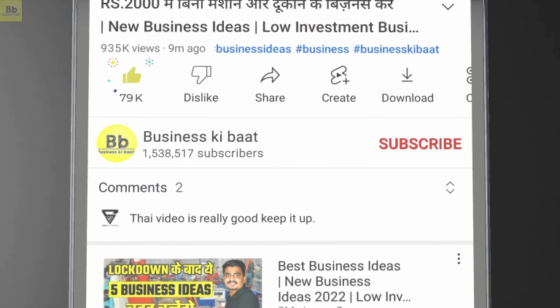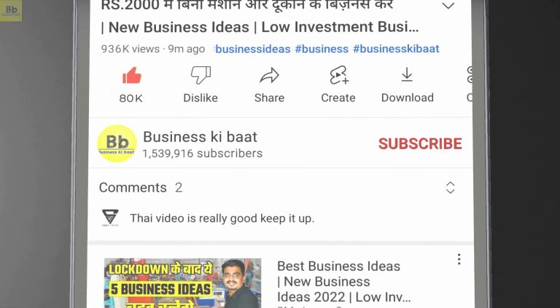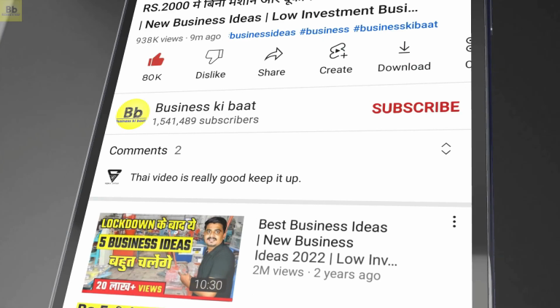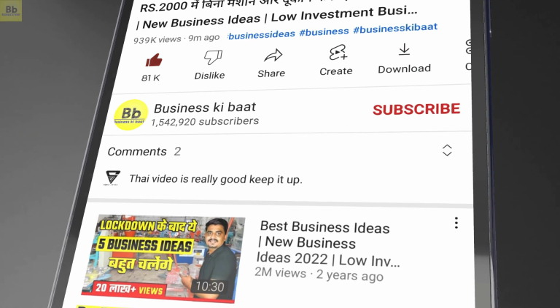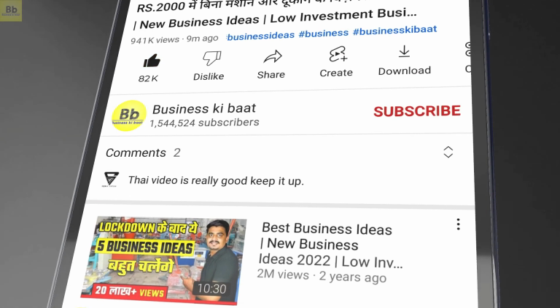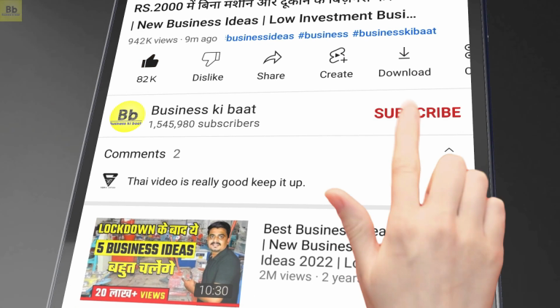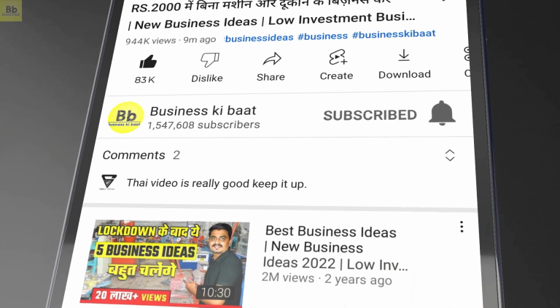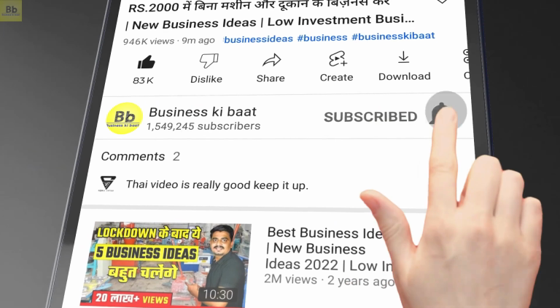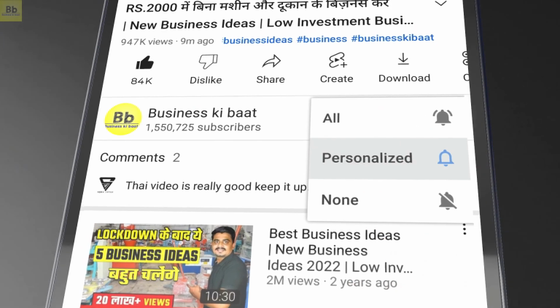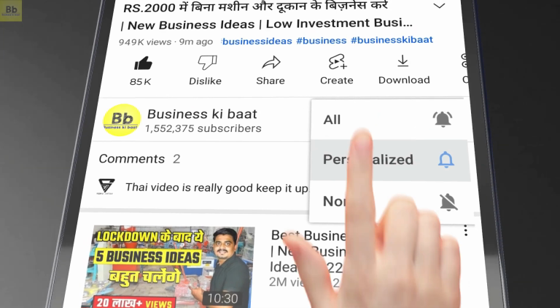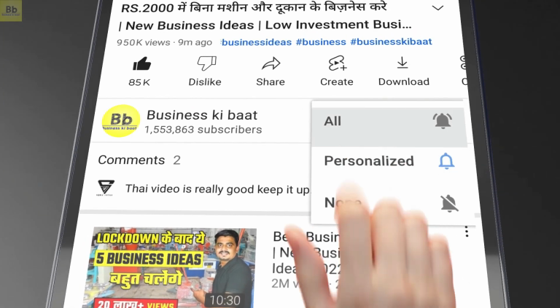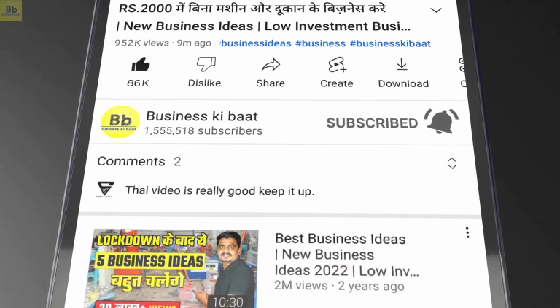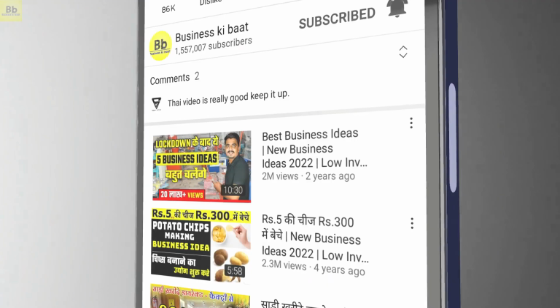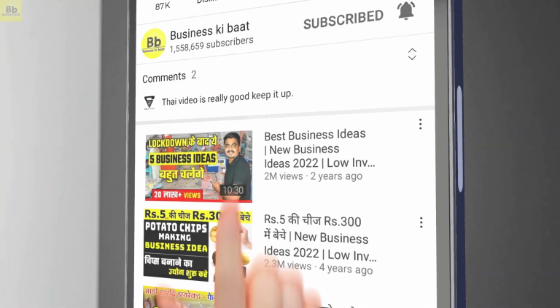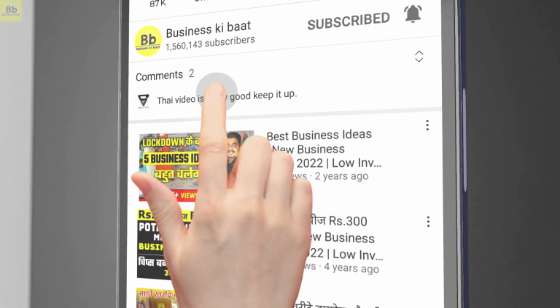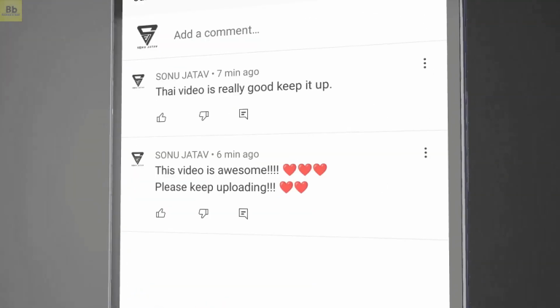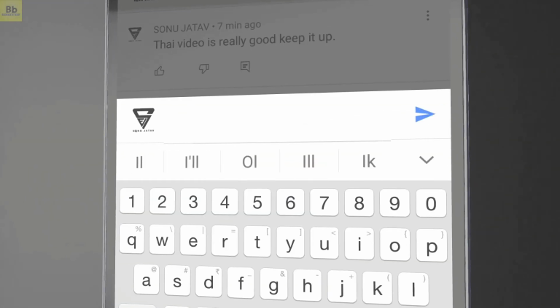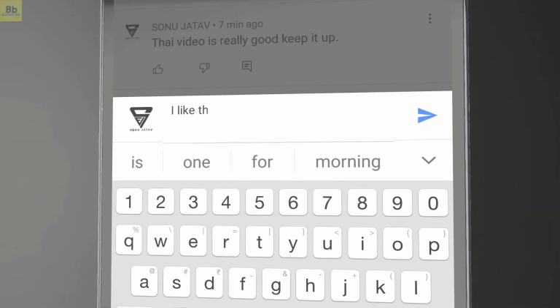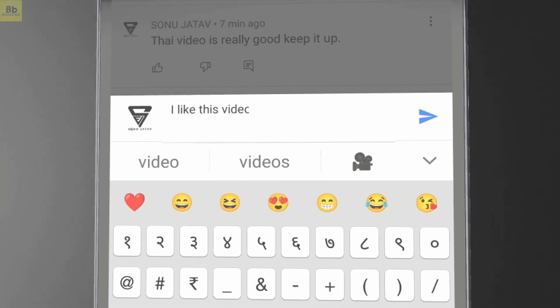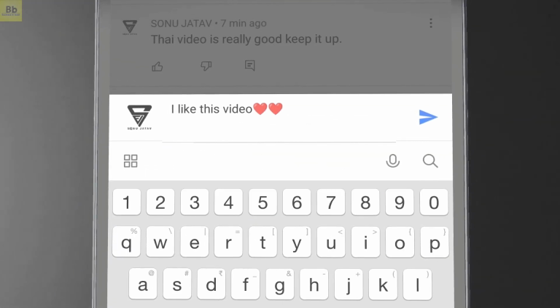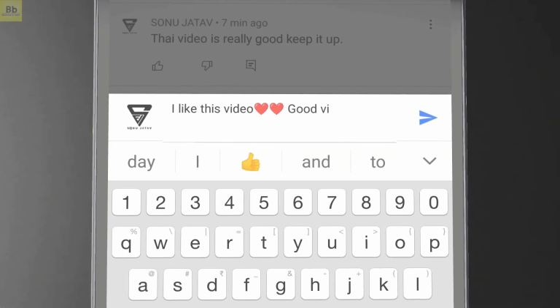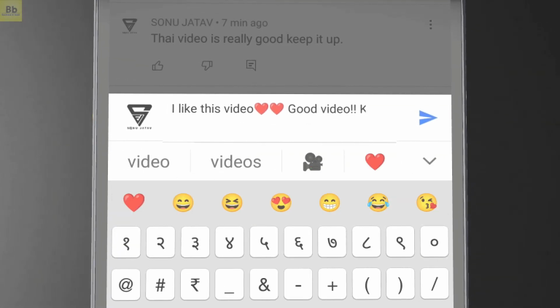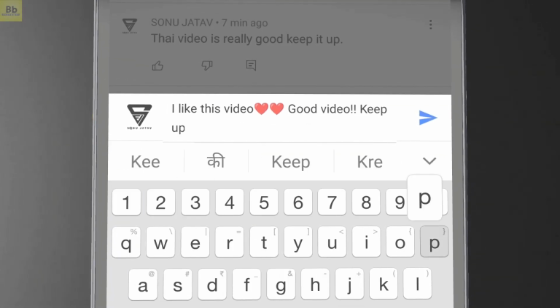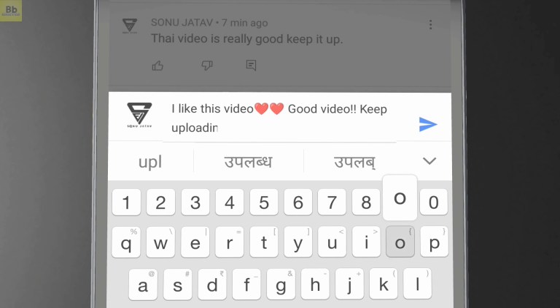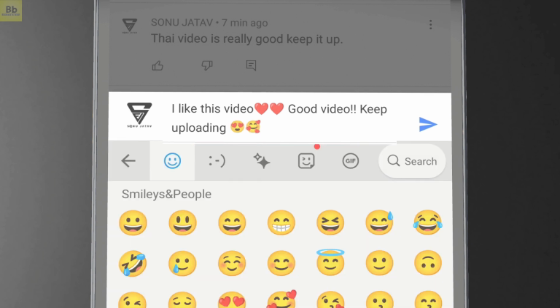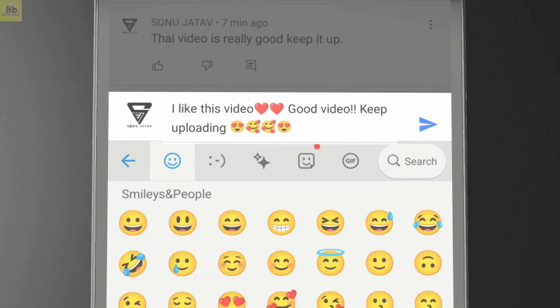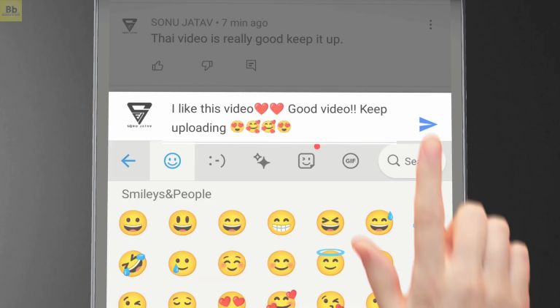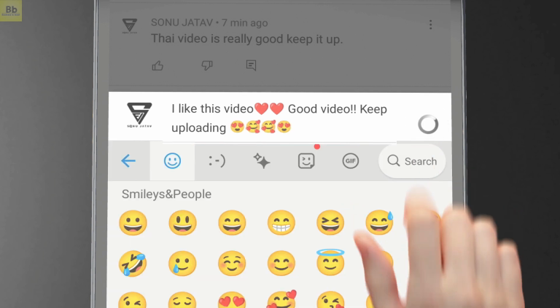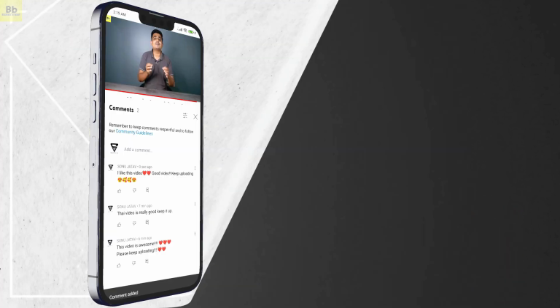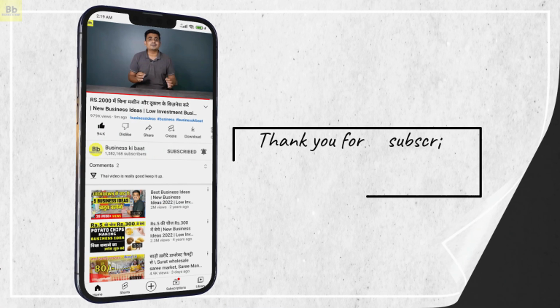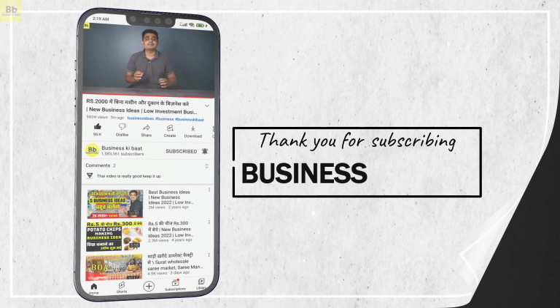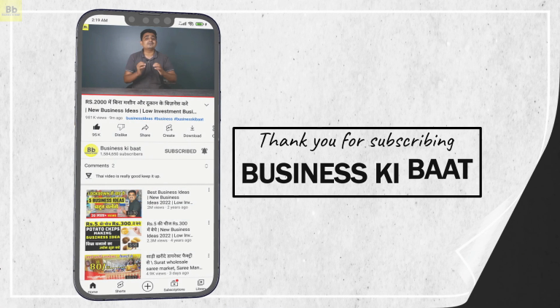Please like this video, press the subscribe button below, and leave a comment below.